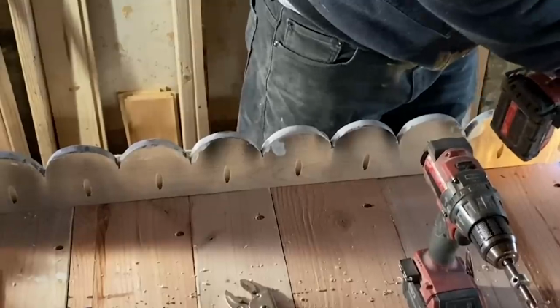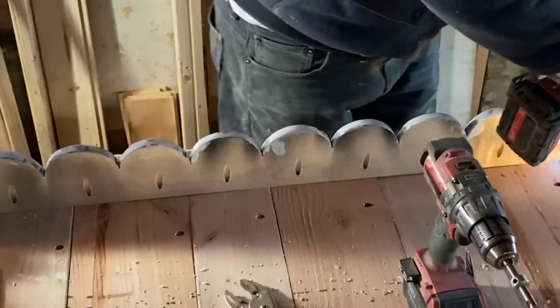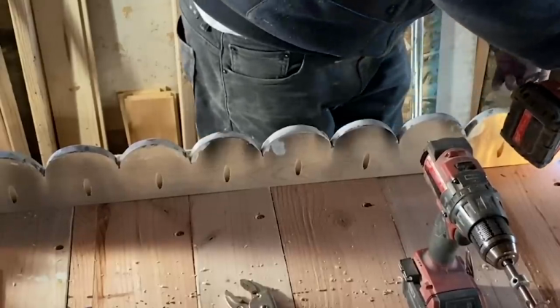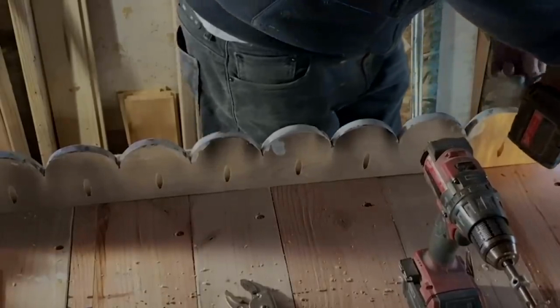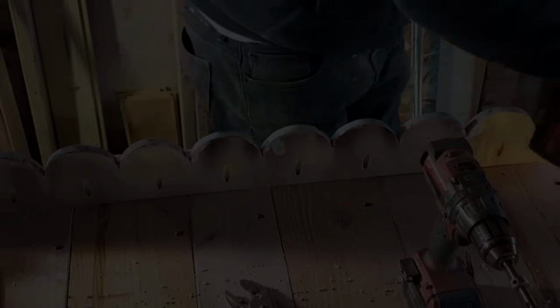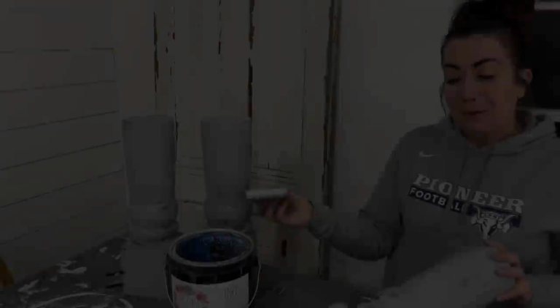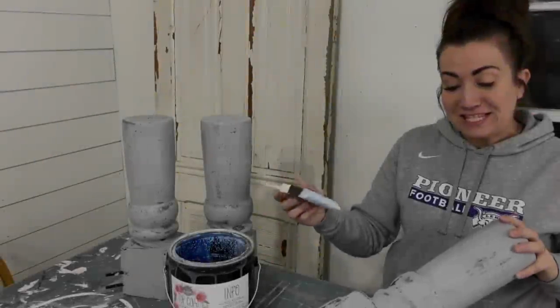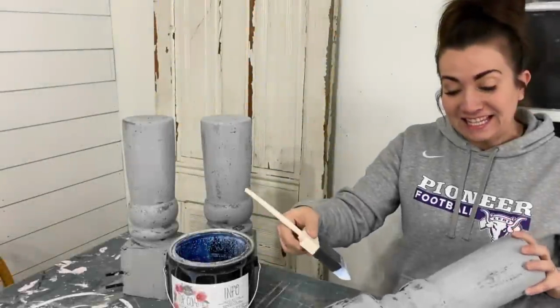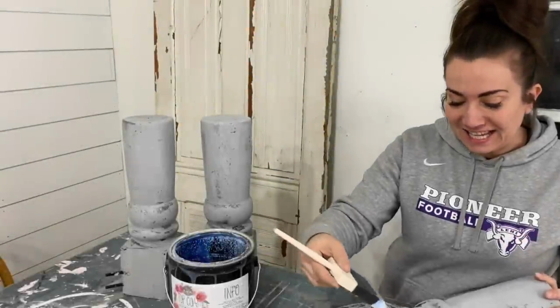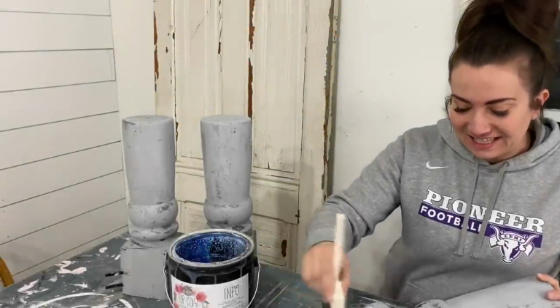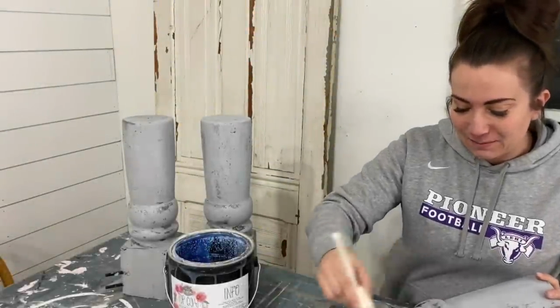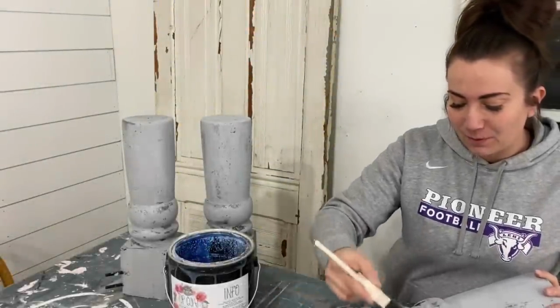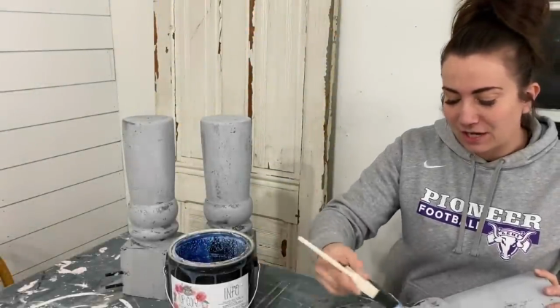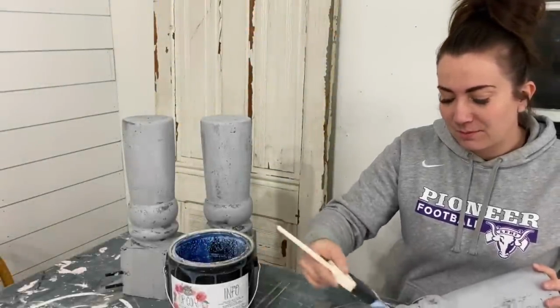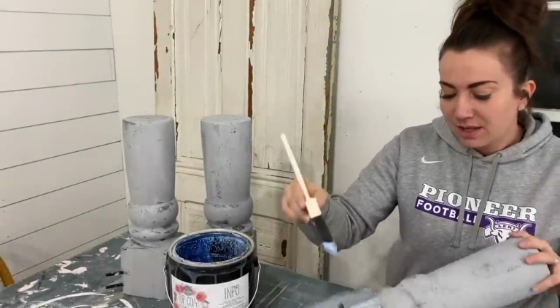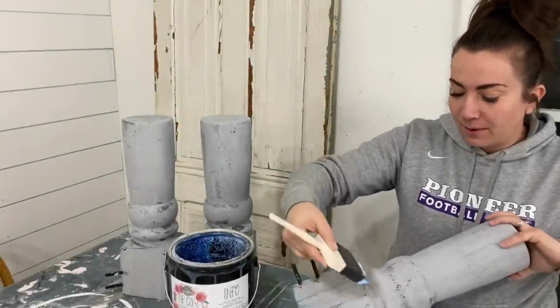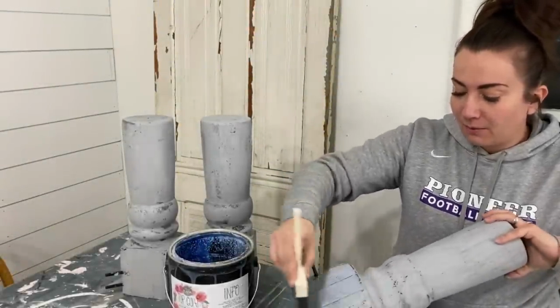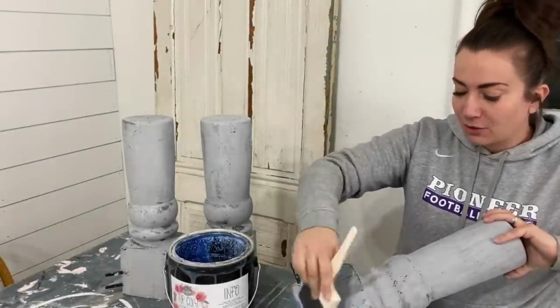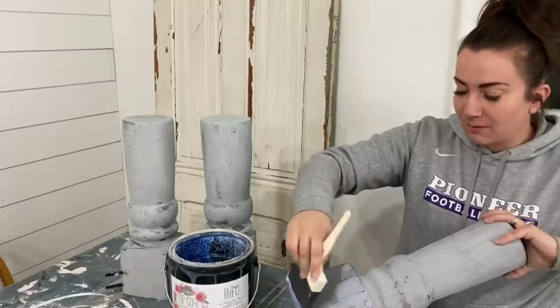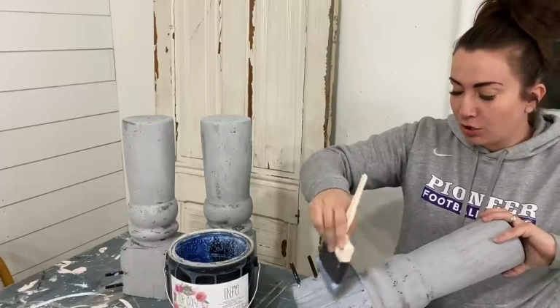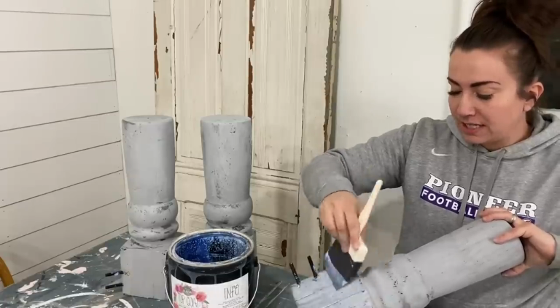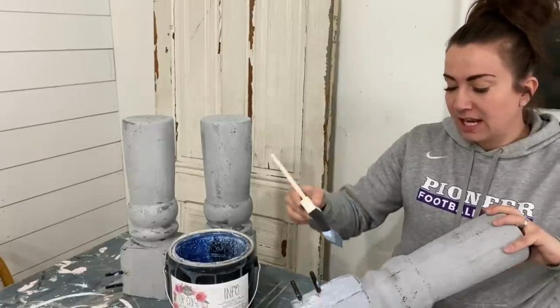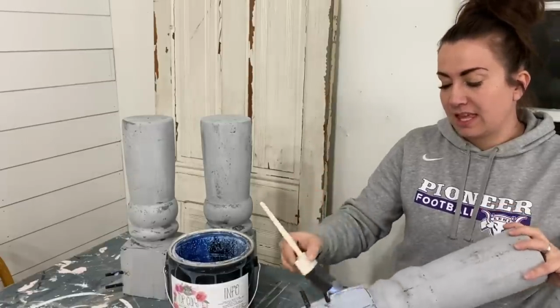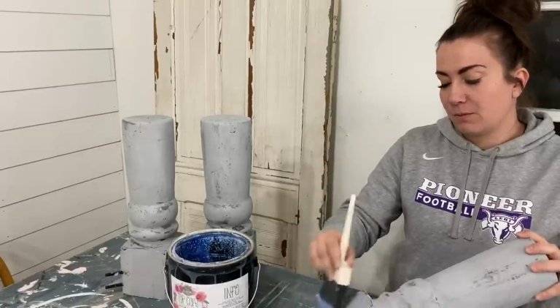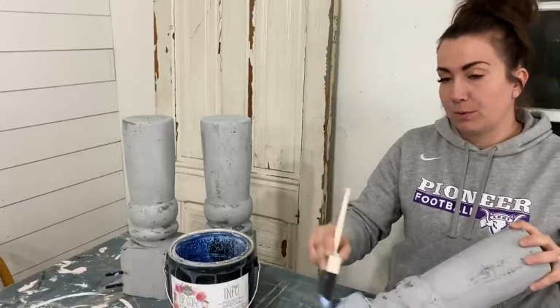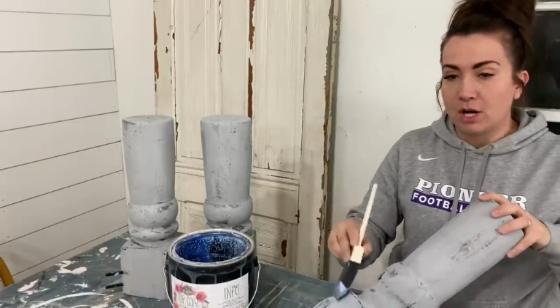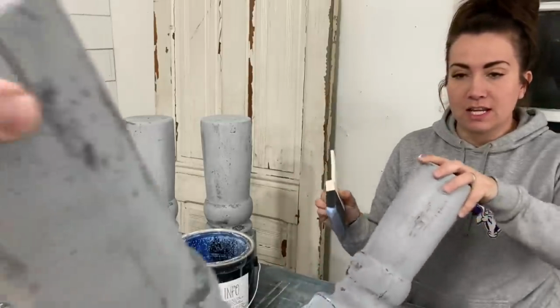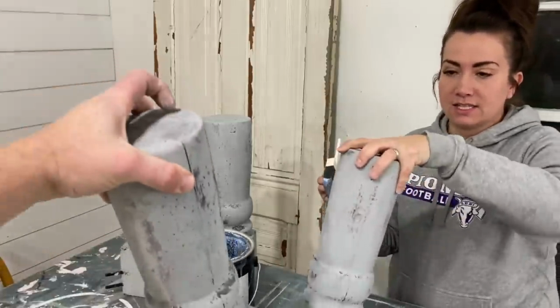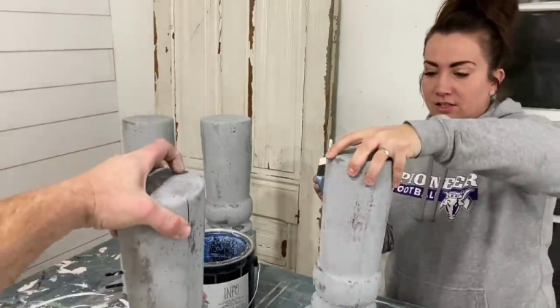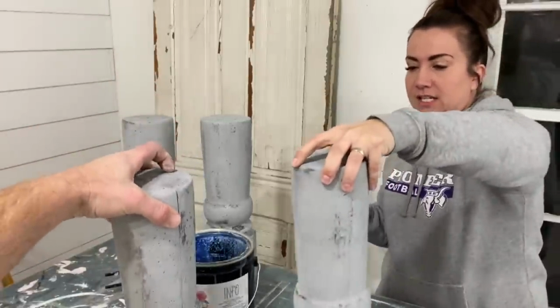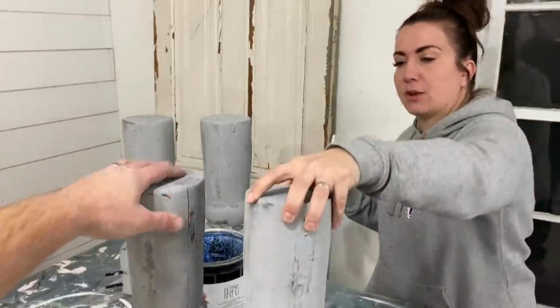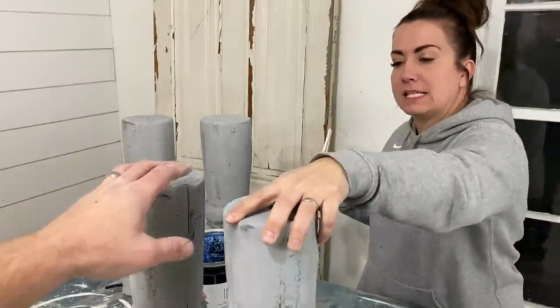We're just sealing the inside of these legs before we attach them, to make sure we get them all the way done. Then we will put them on and seal the entire piece.